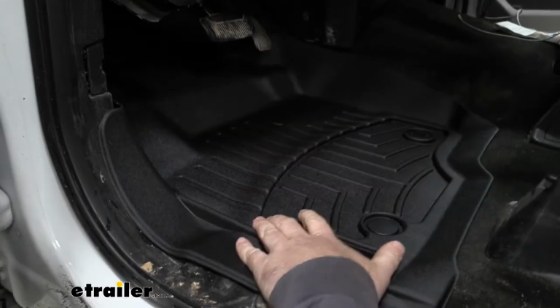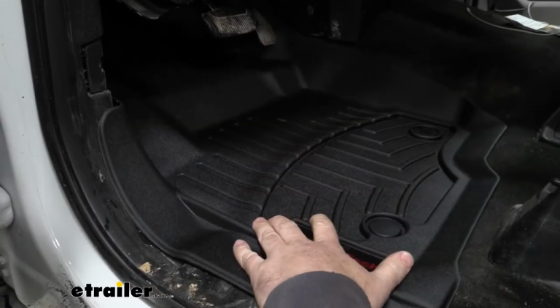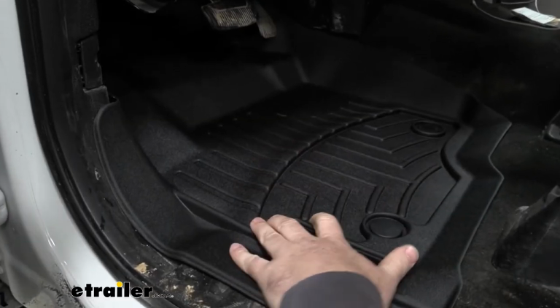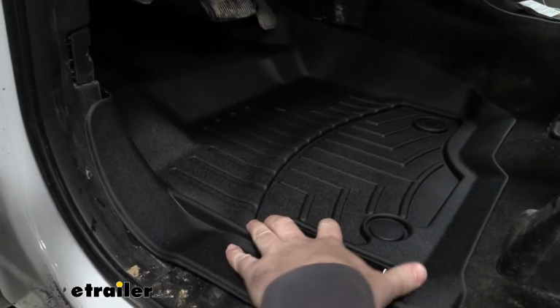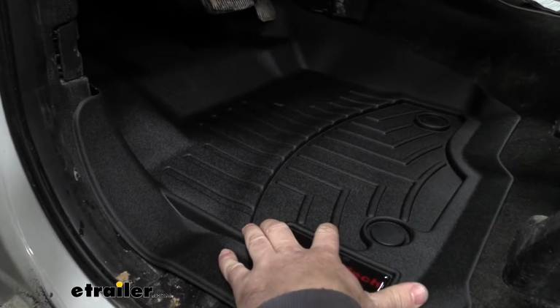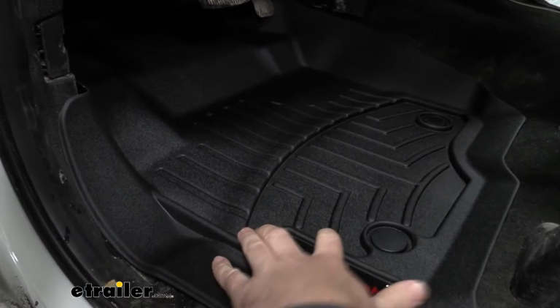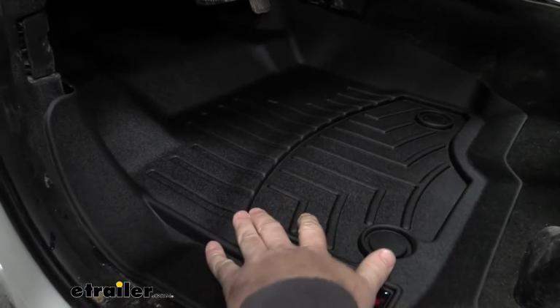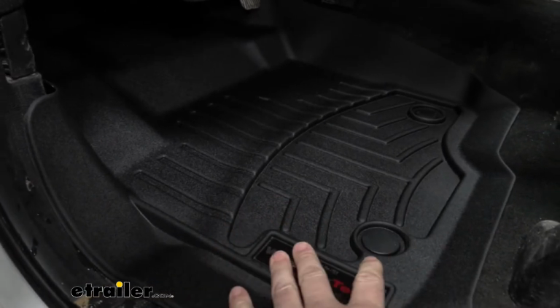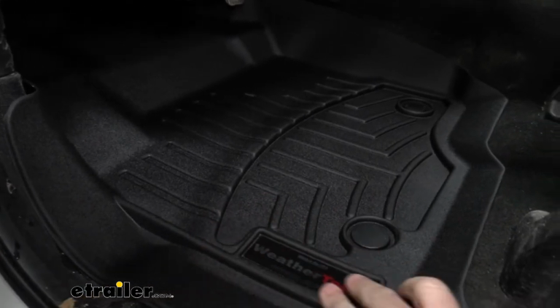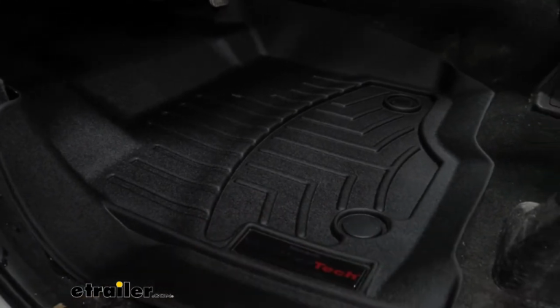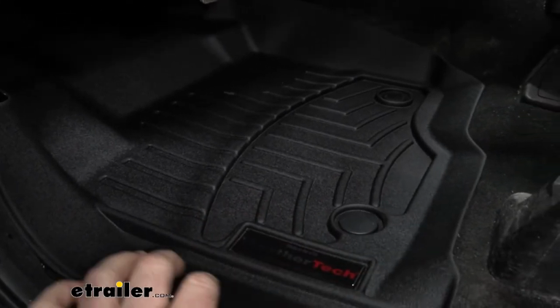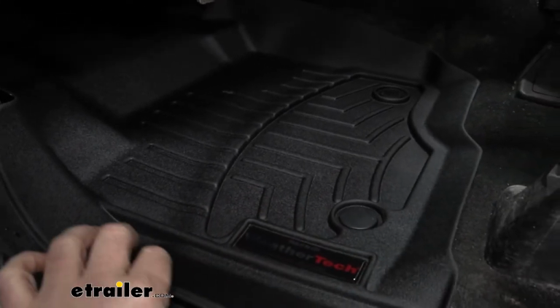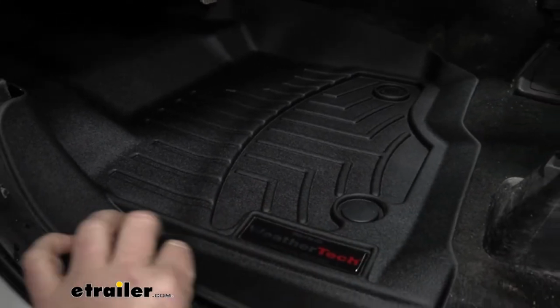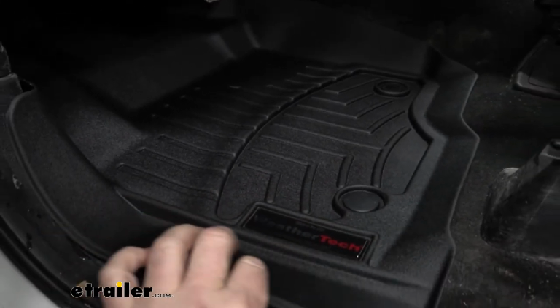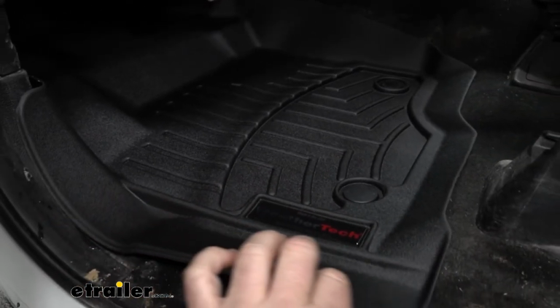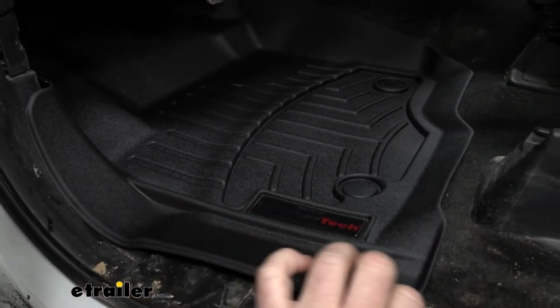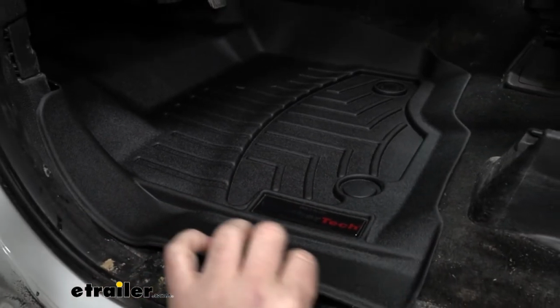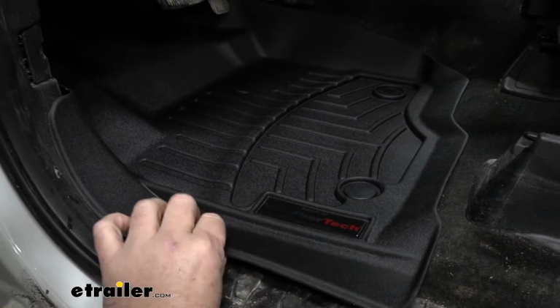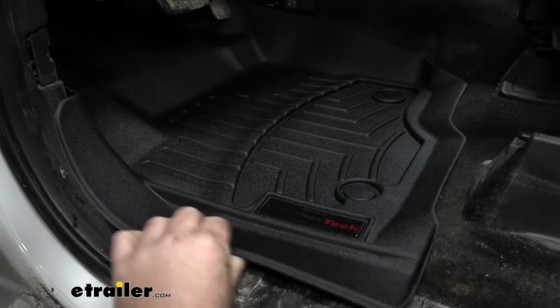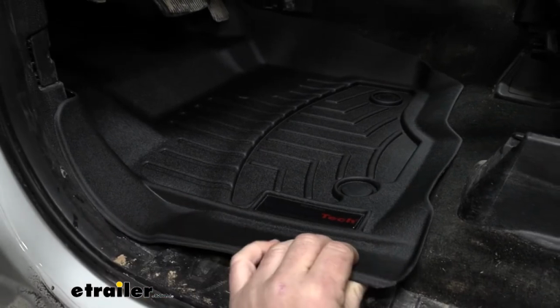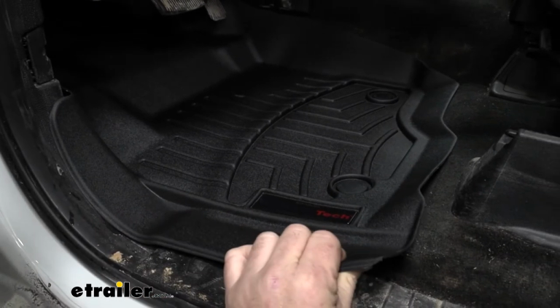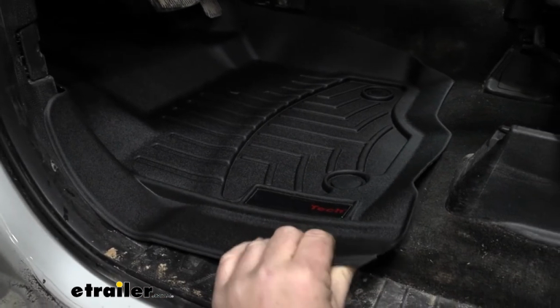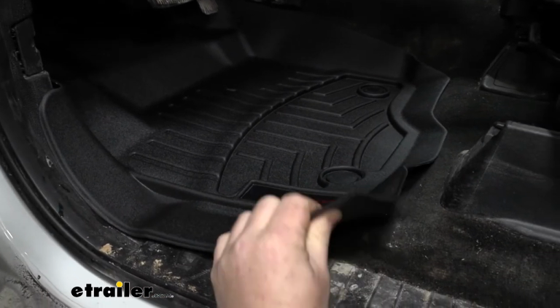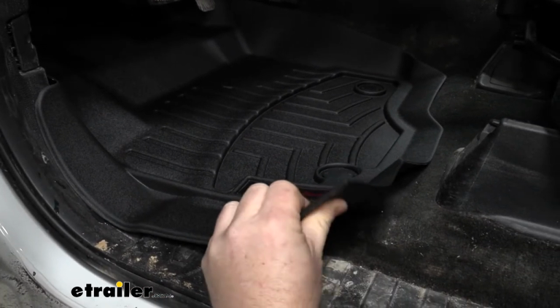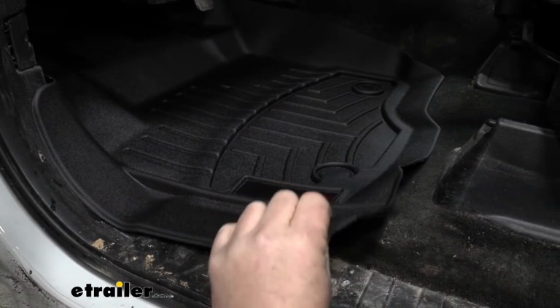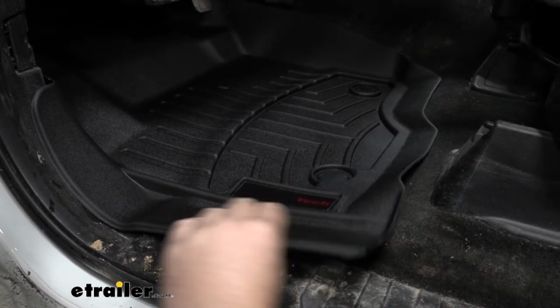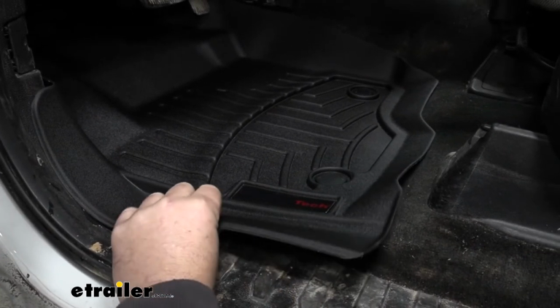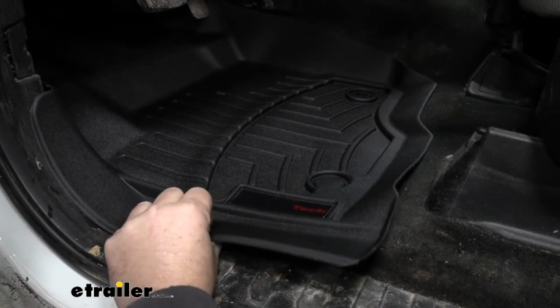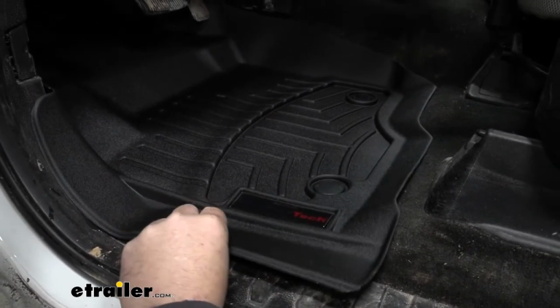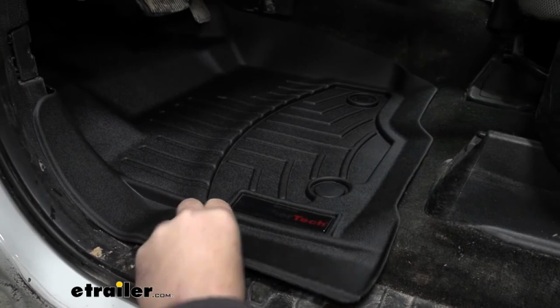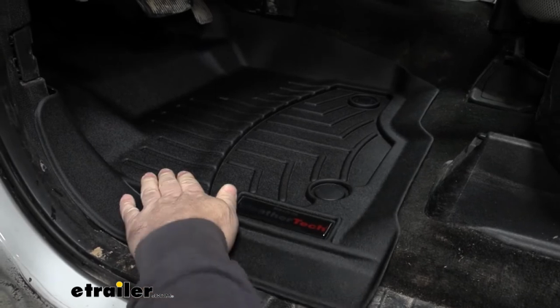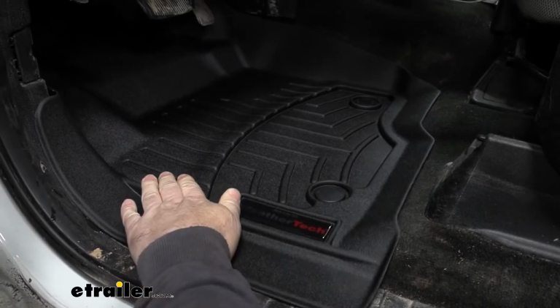These are going to be a thermal plastic material — very durable. It's going to have a plastic inner material, and then on the outside it's going to have a rubber material to give it grip not only on your carpet, but on your feet.